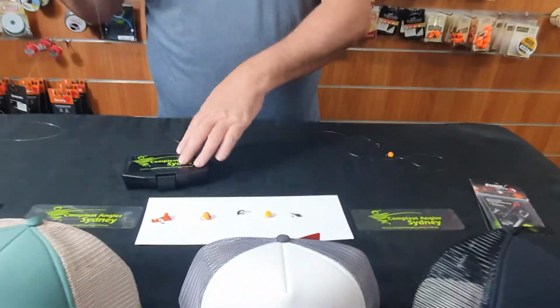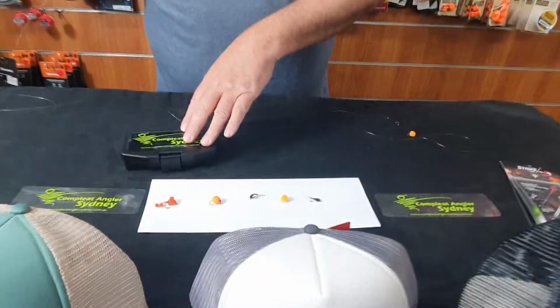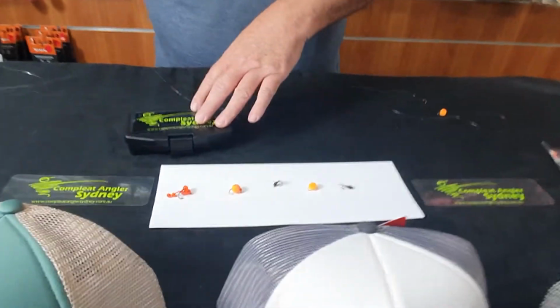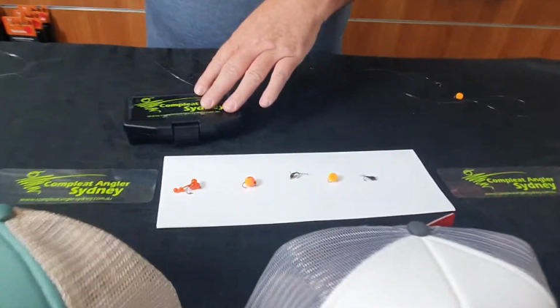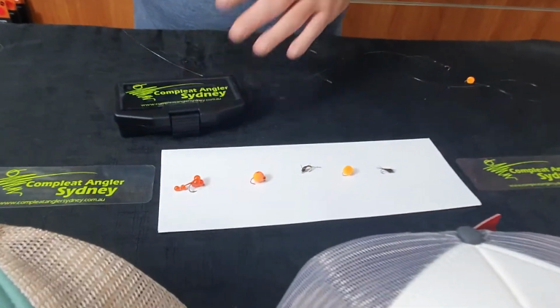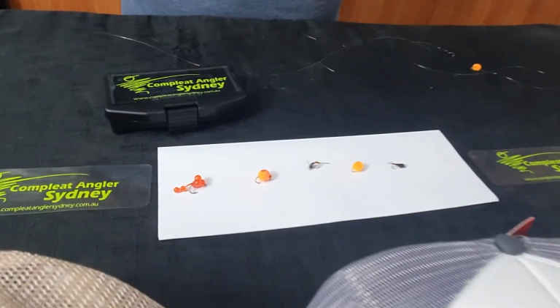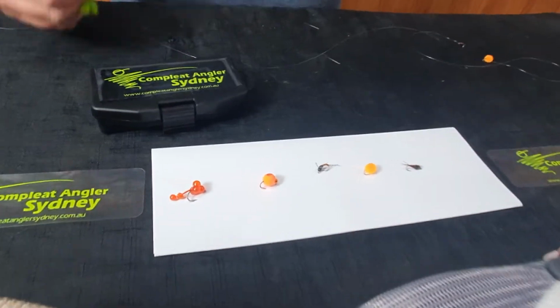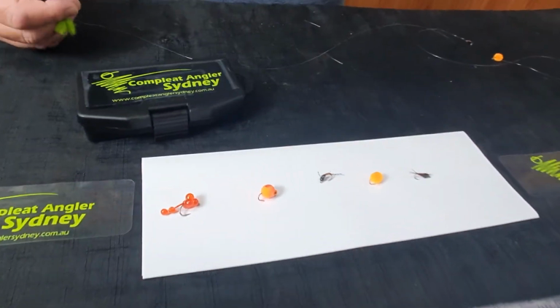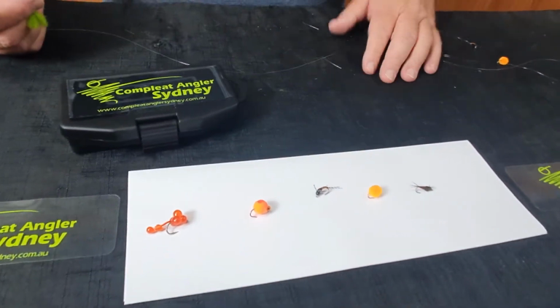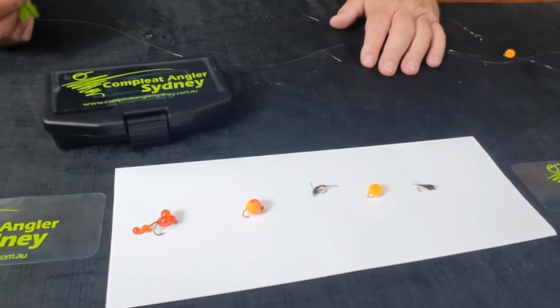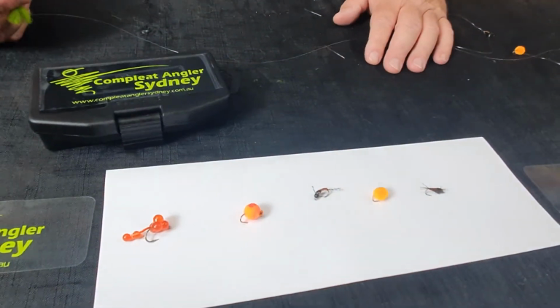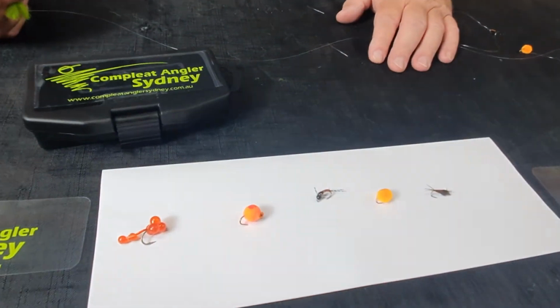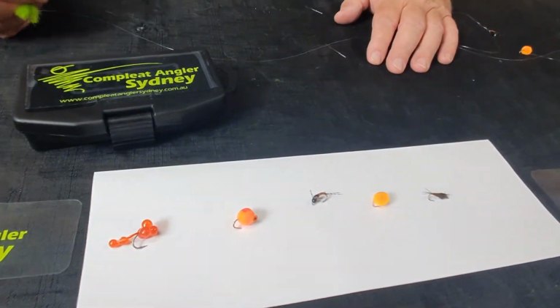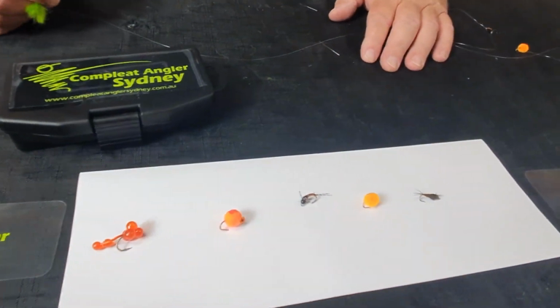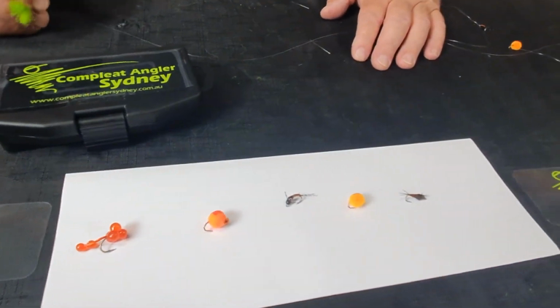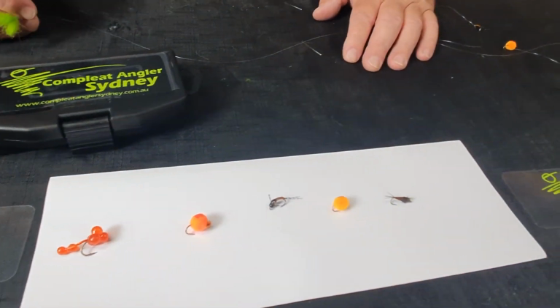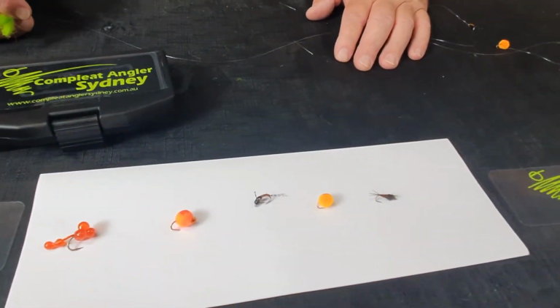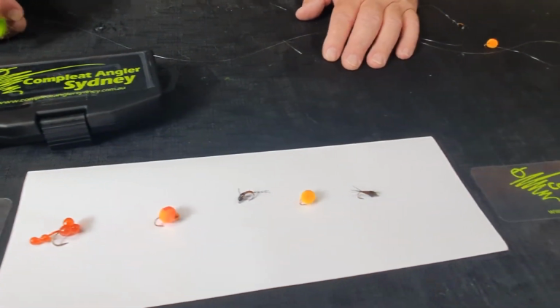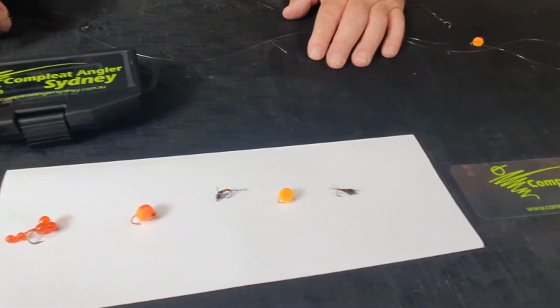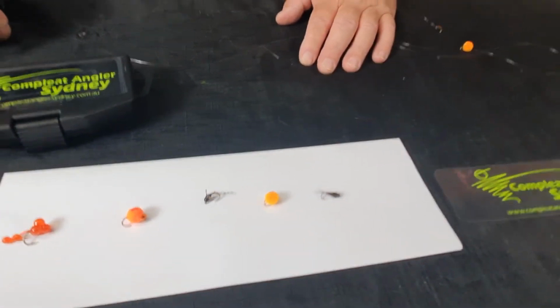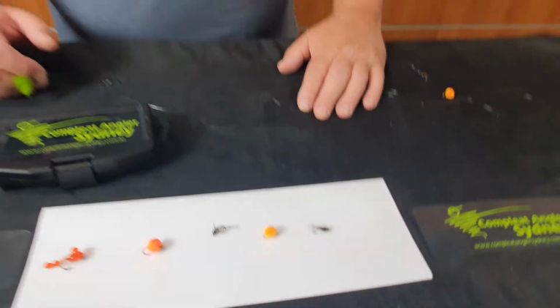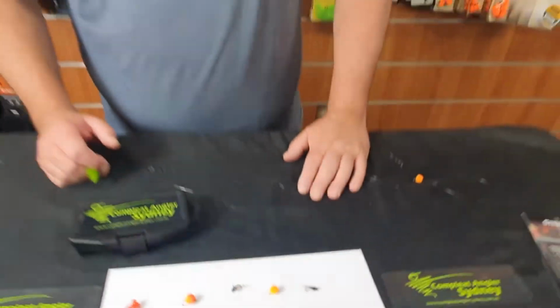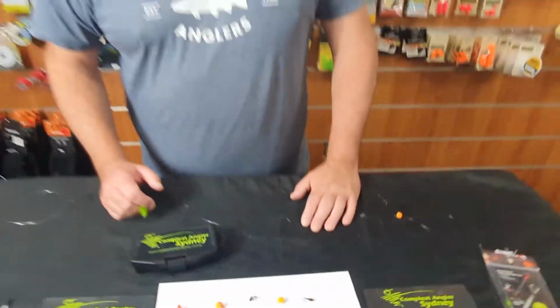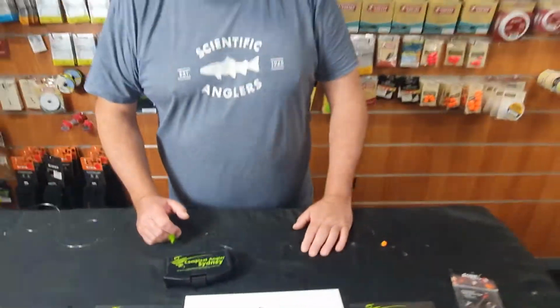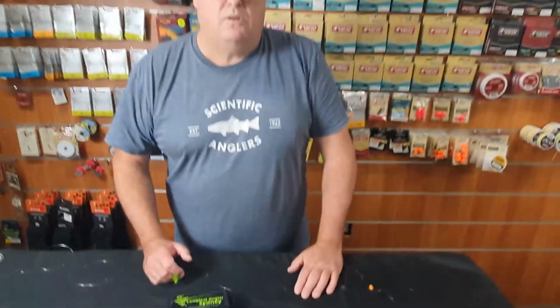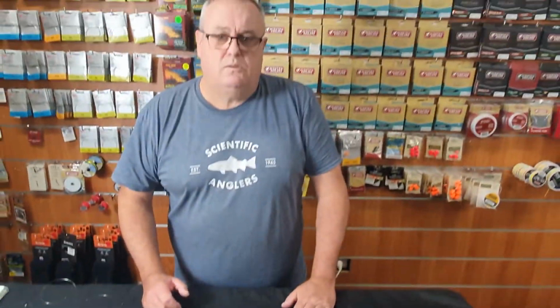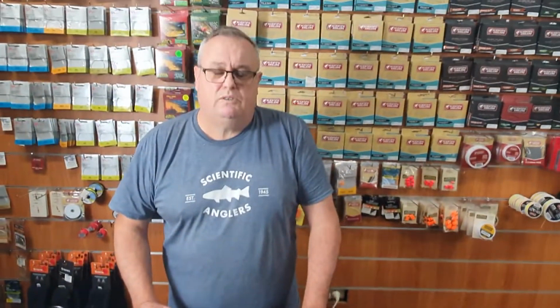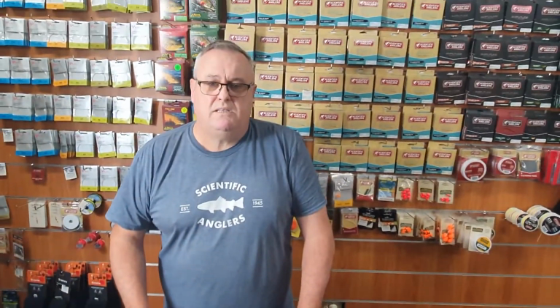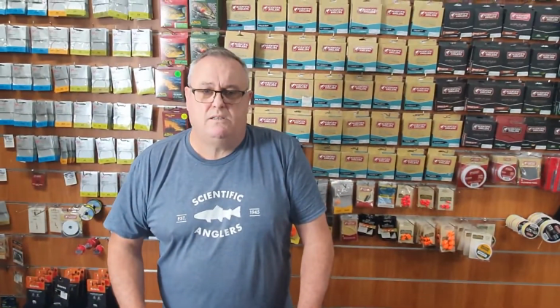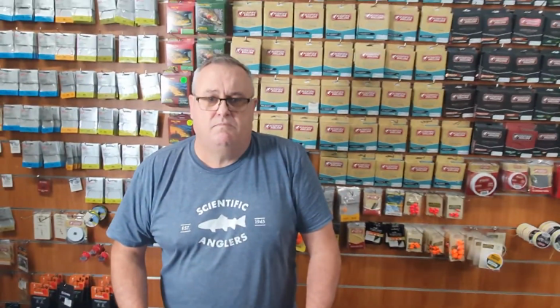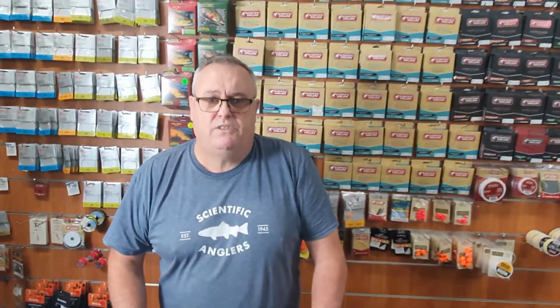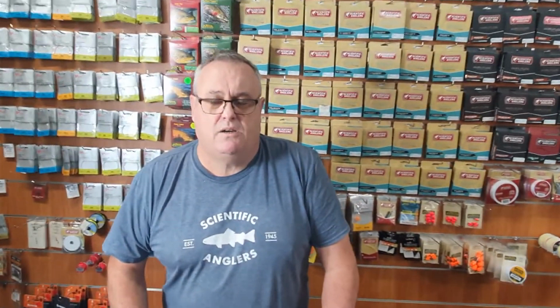We have these kits and the flies made up in a box — you can click on the website and pick them up. We'll see you in store or speak to you soon. Cheers guys!